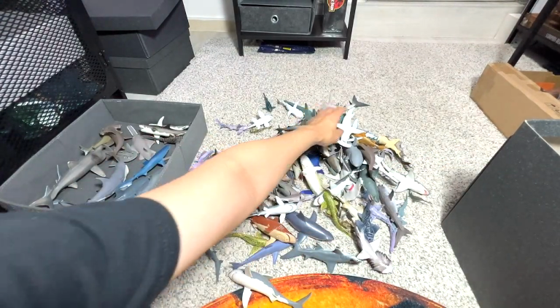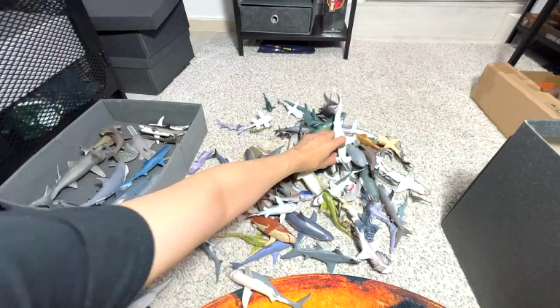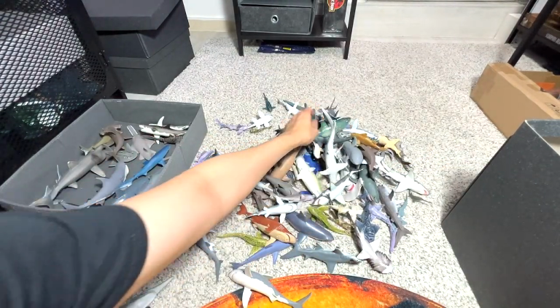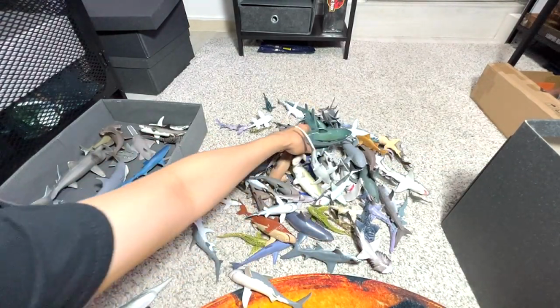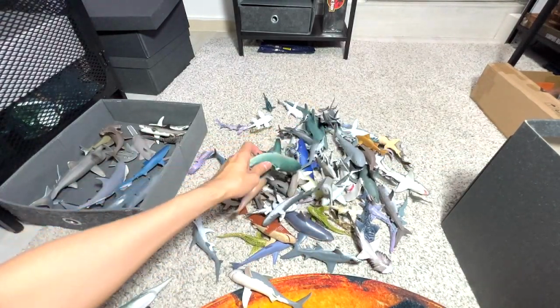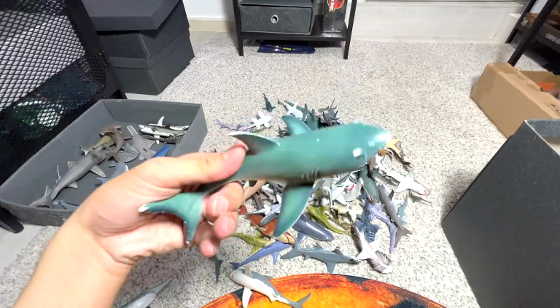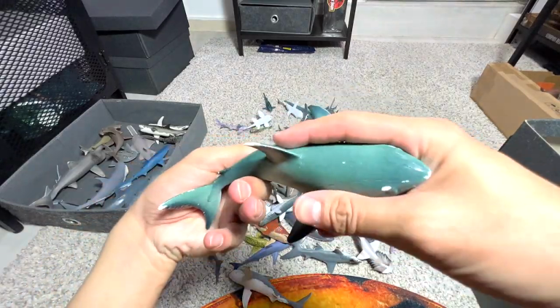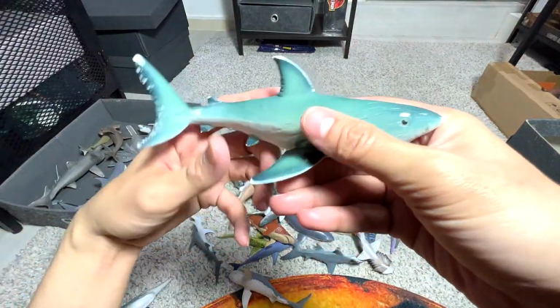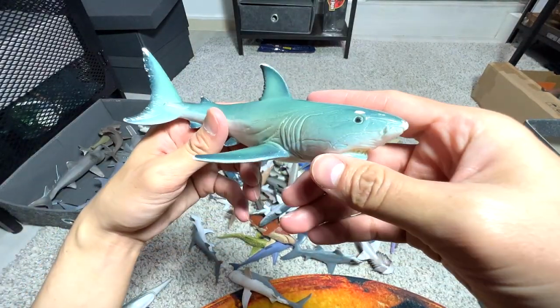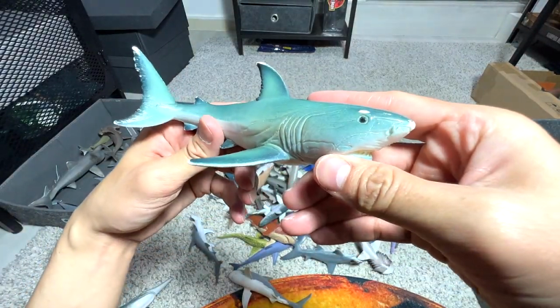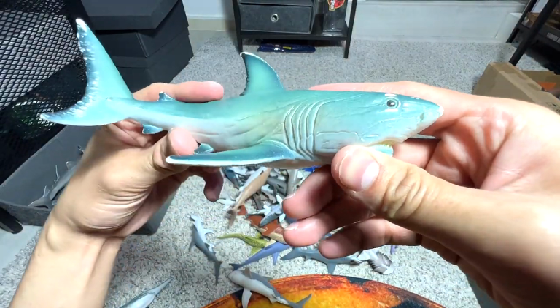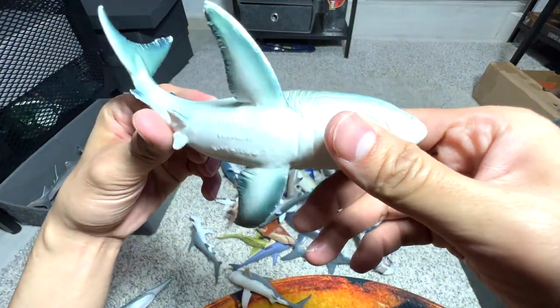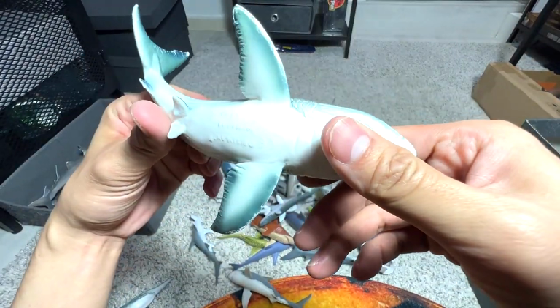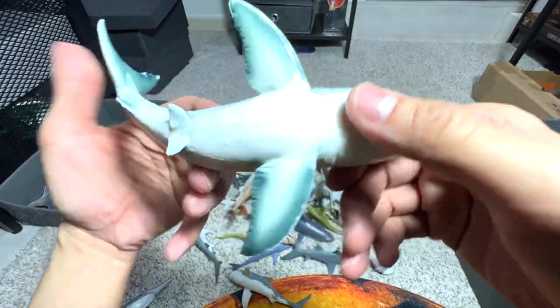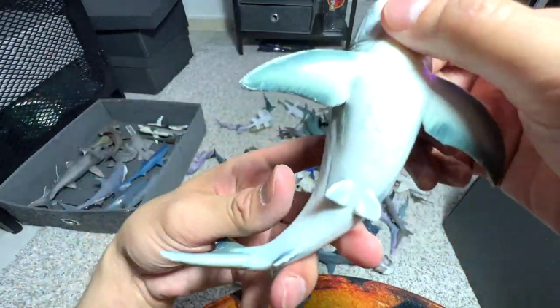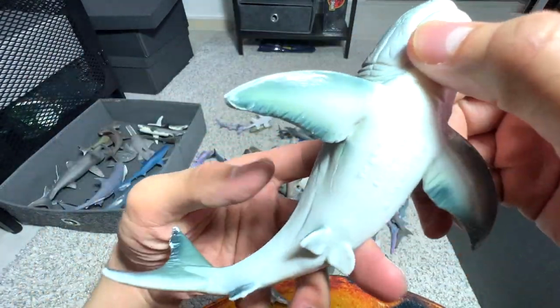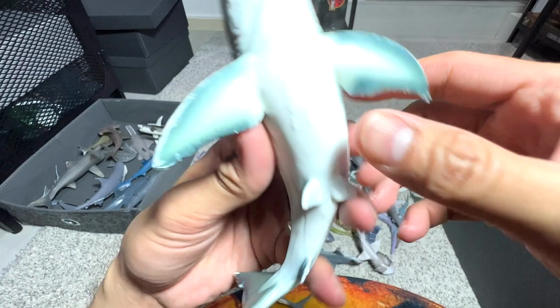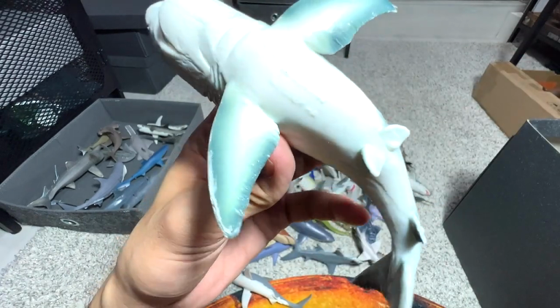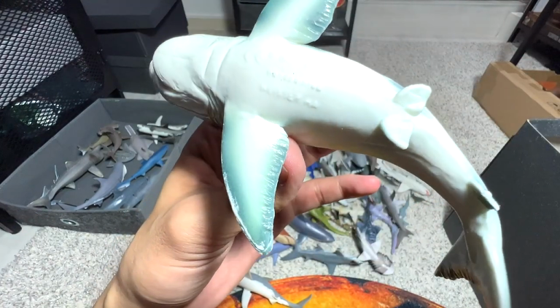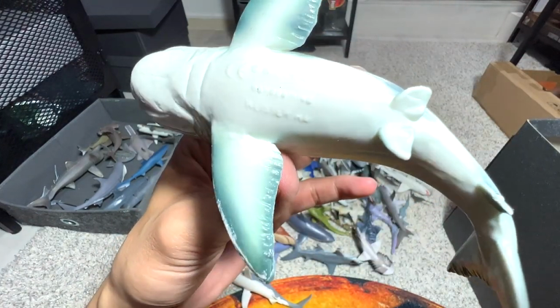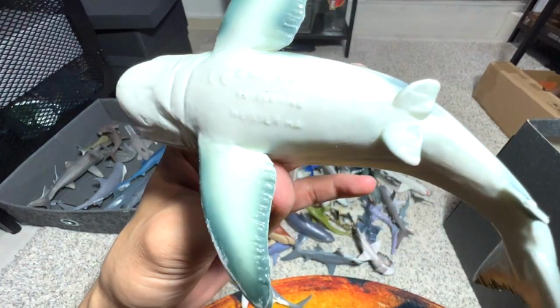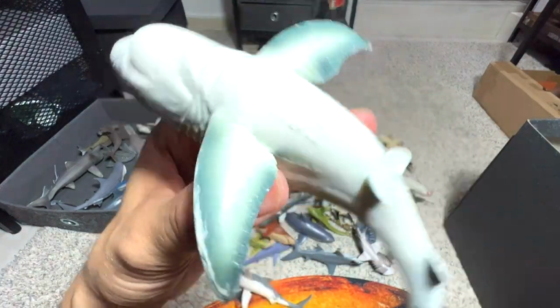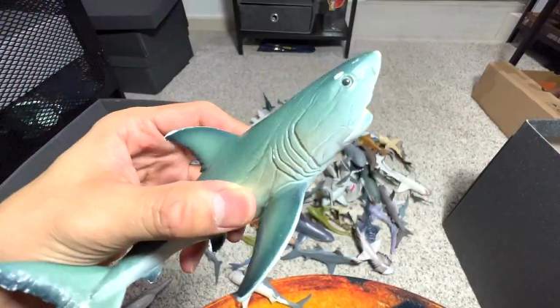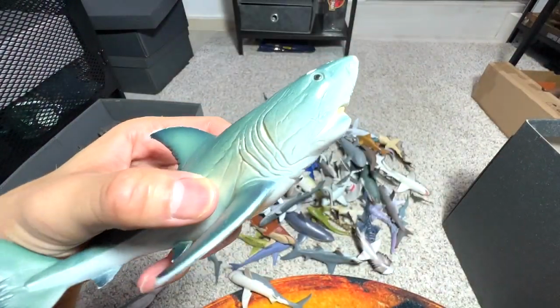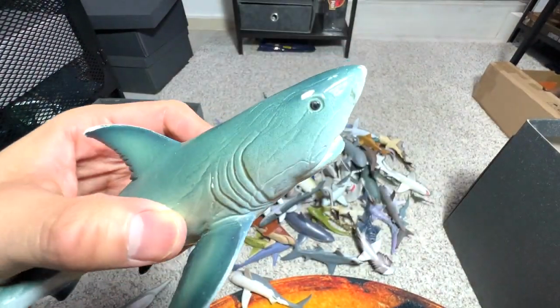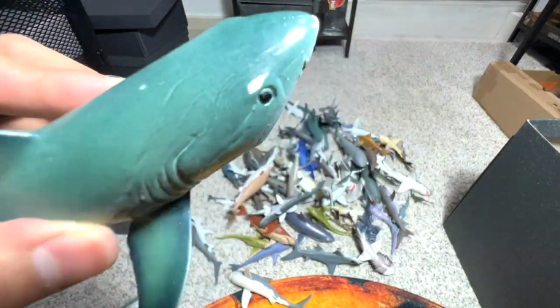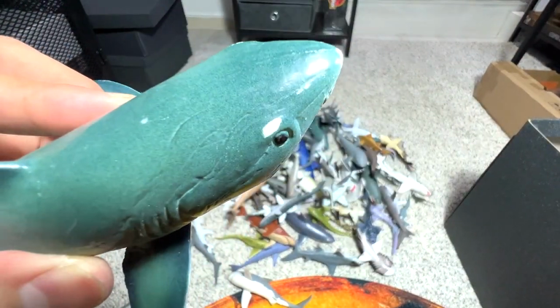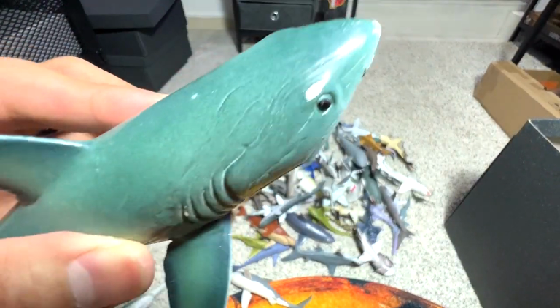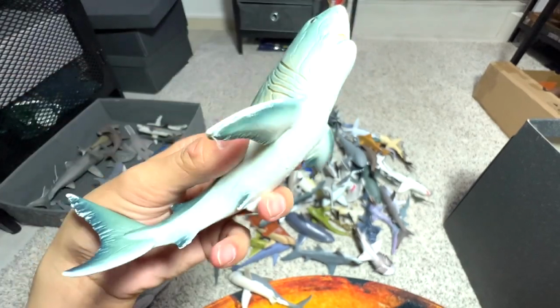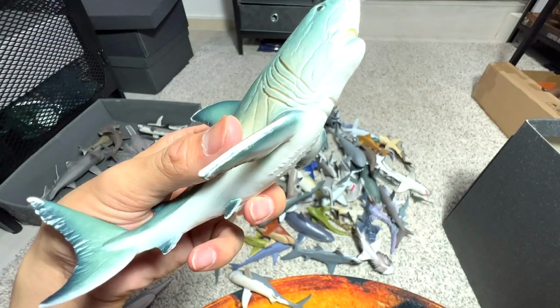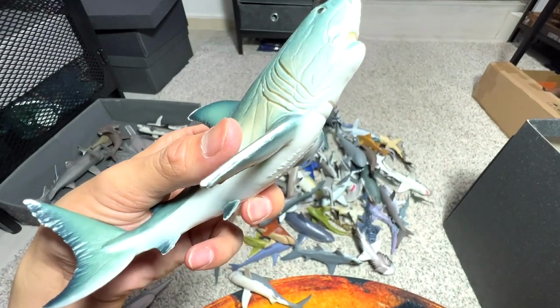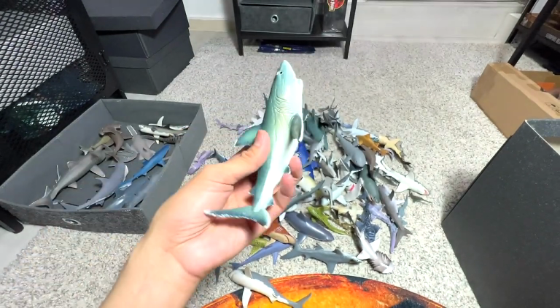This is a Helicoprion, which has a rotary blade of teeth — pretty cool looking. This shark is from Bully Land, if I'm not wrong, and I feel that this one is perhaps a bootleg. The quality is really bad, the paint is wearing off — not the best looking shark for sure. I'm going to put this one inside this box.